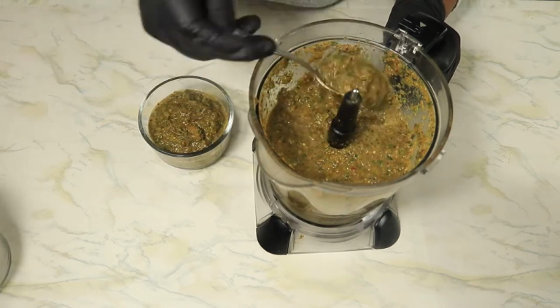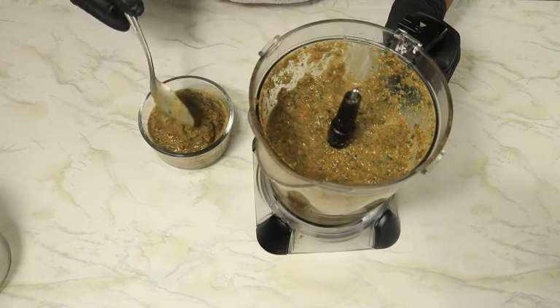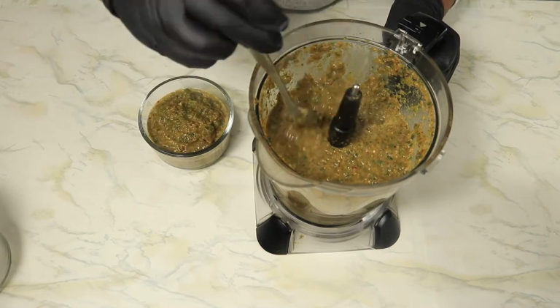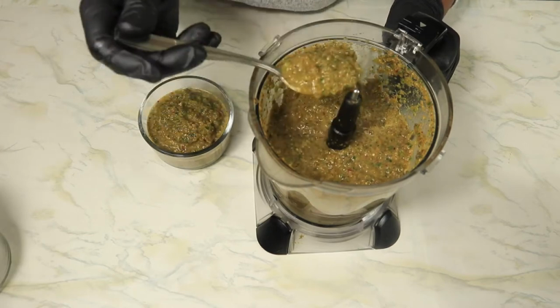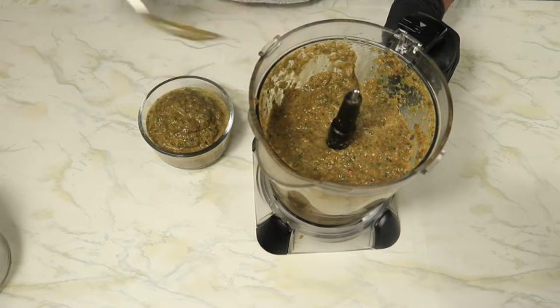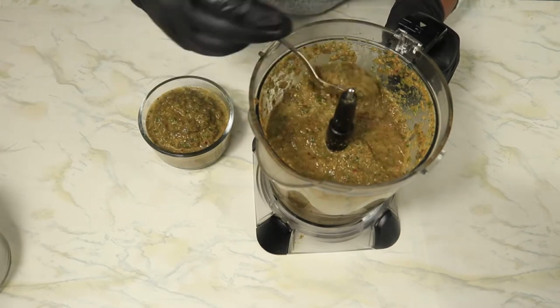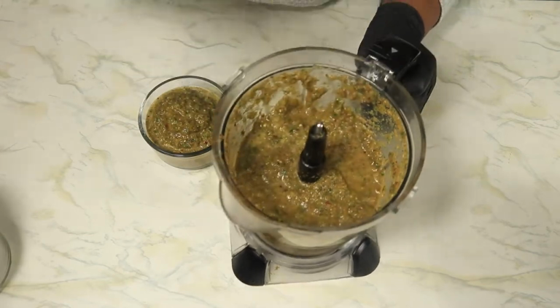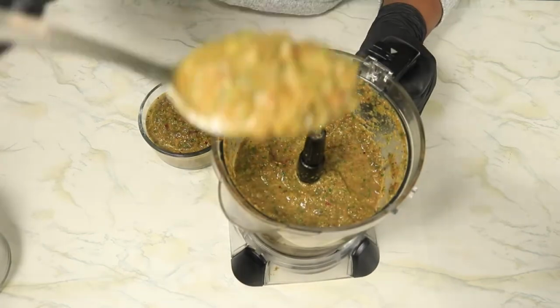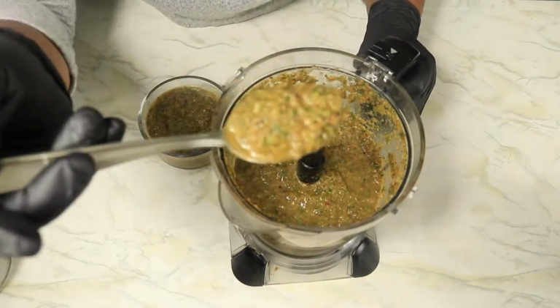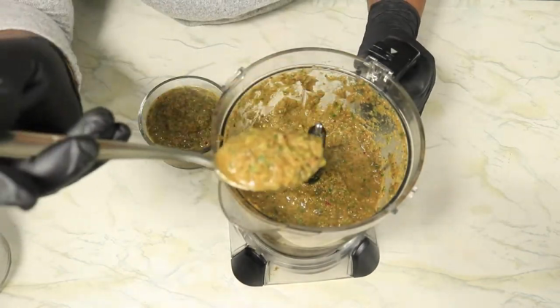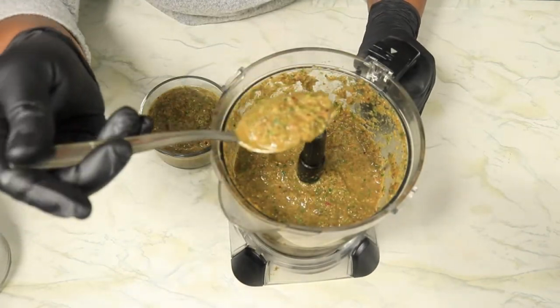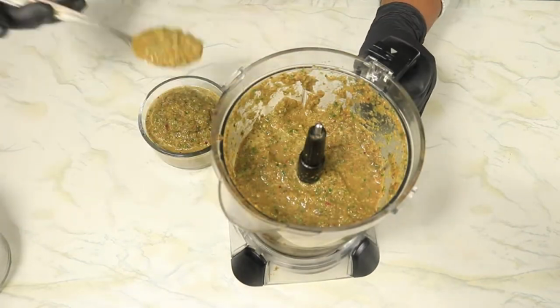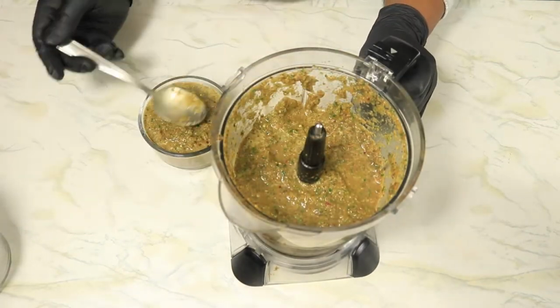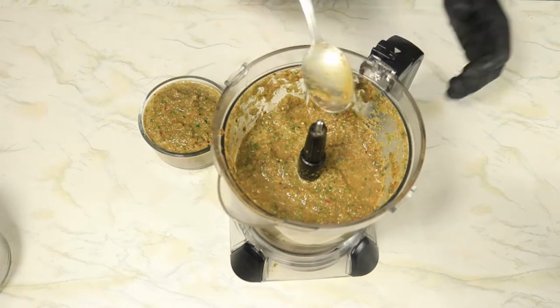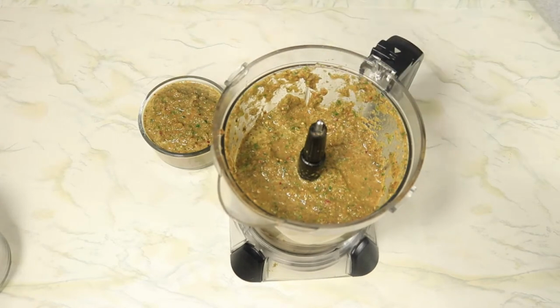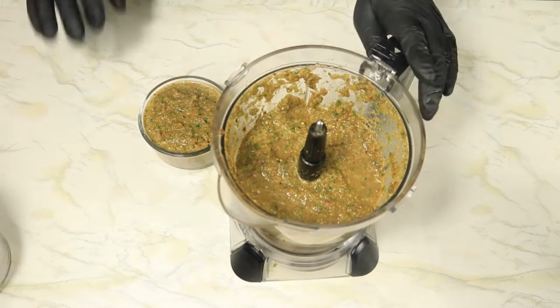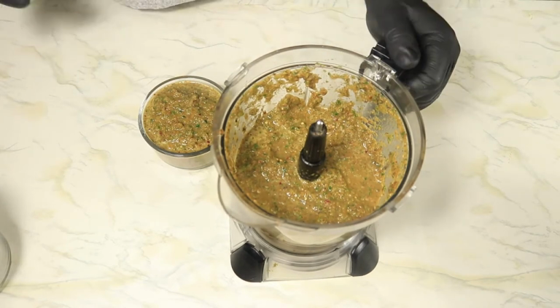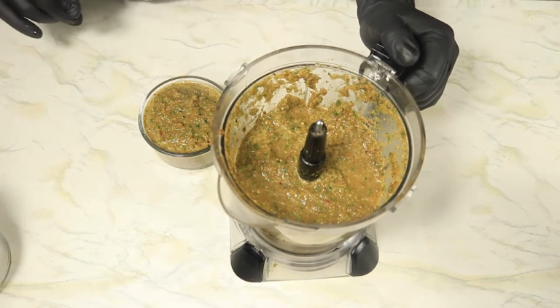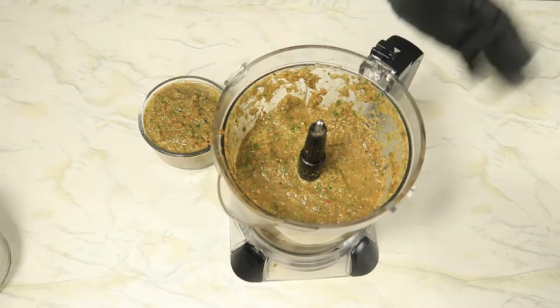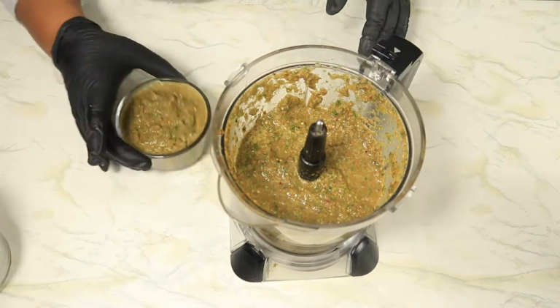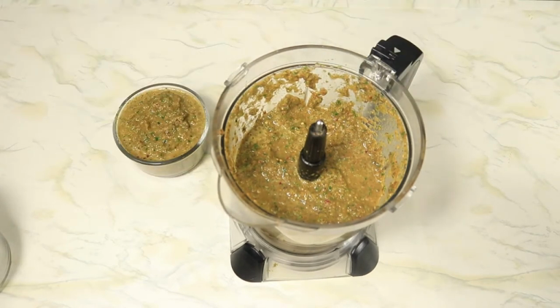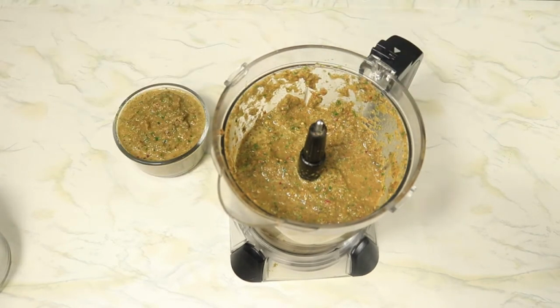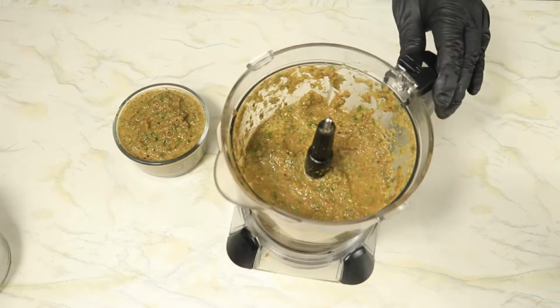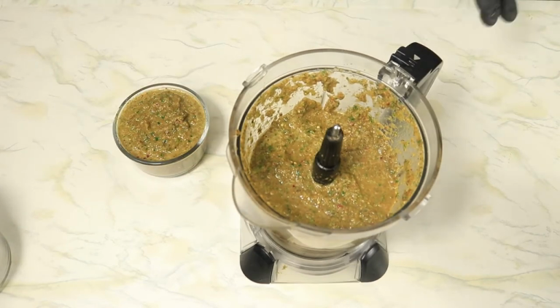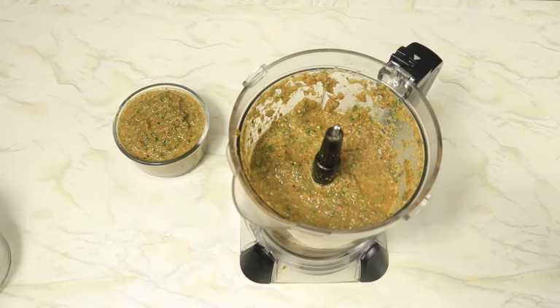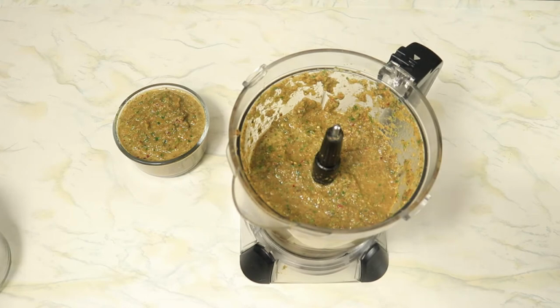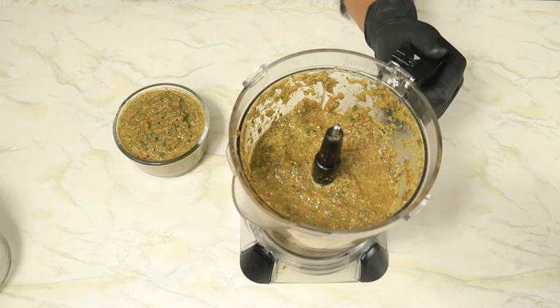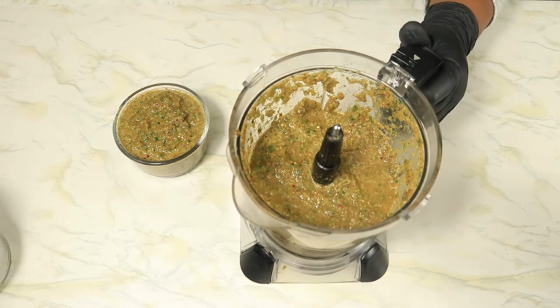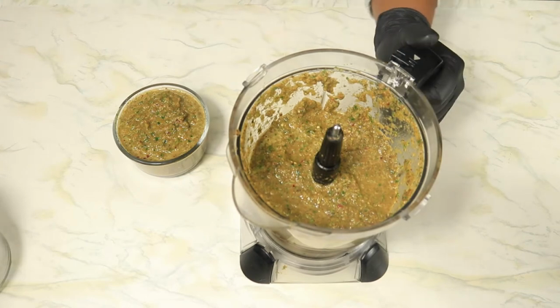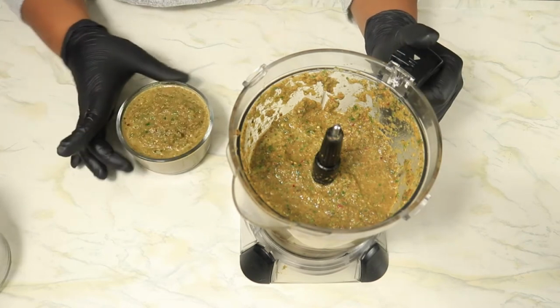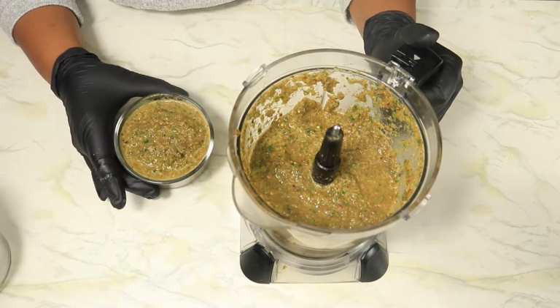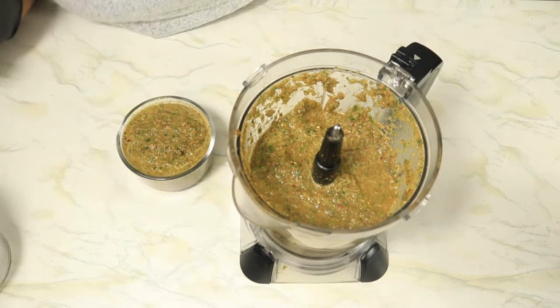It can be used to flavor your chicken or nachos, enchiladas, burritos — whatever you want to use this green sauce for, it will enhance the flavor of whatever dish you use it in. So here is our homemade green sauce.